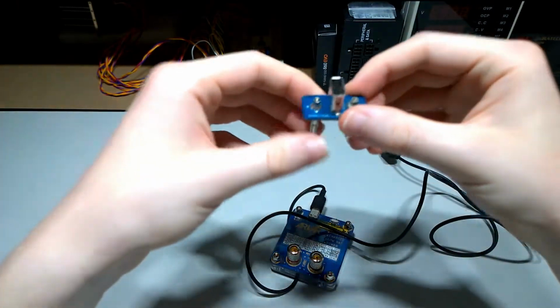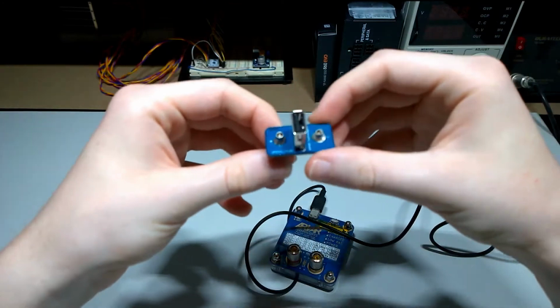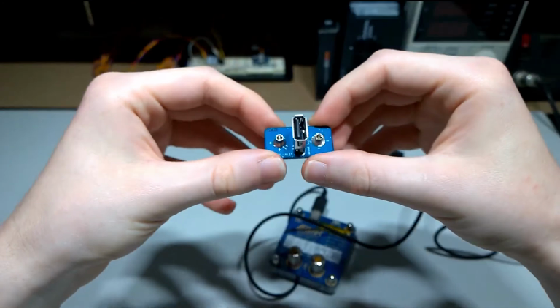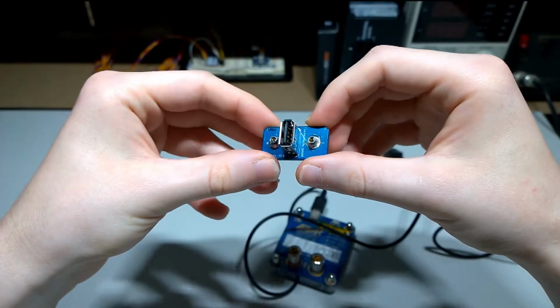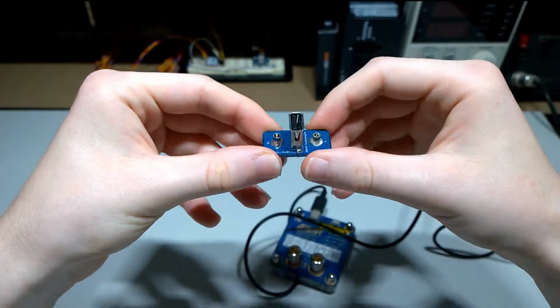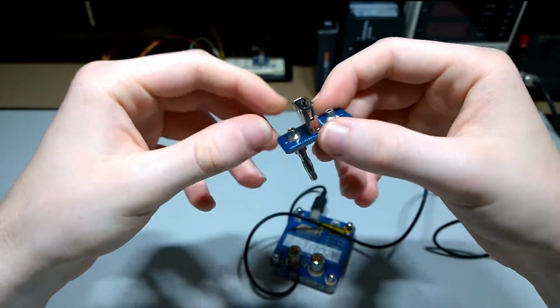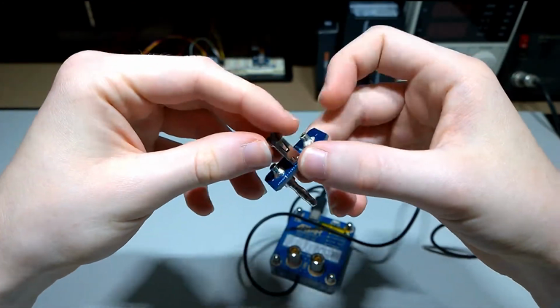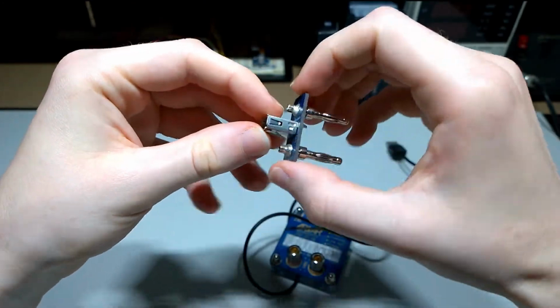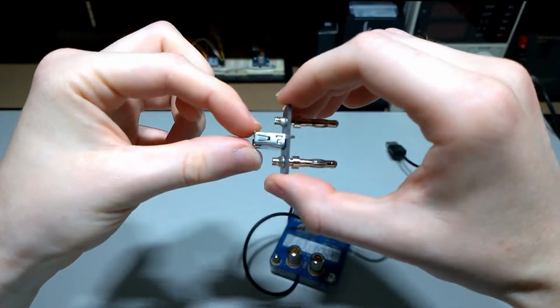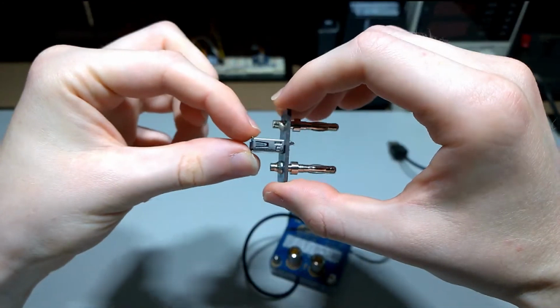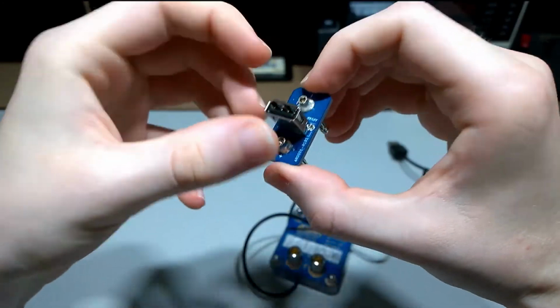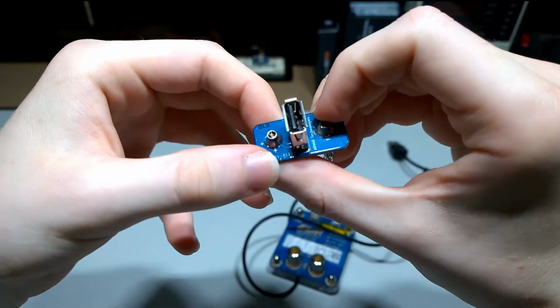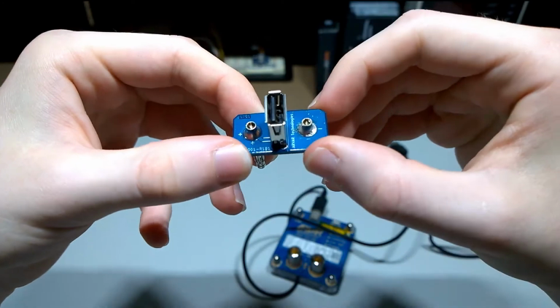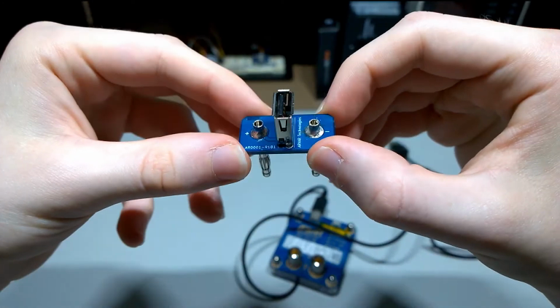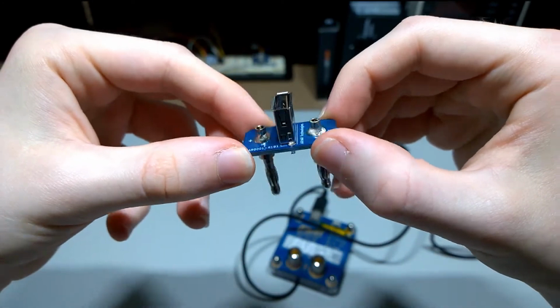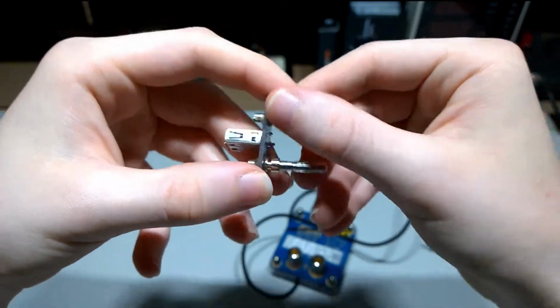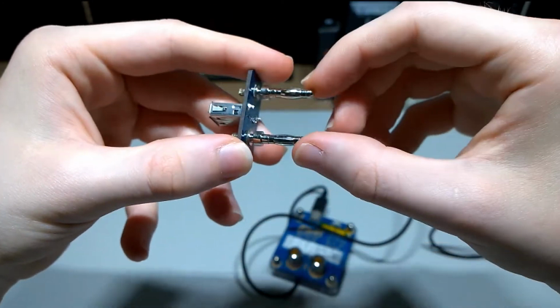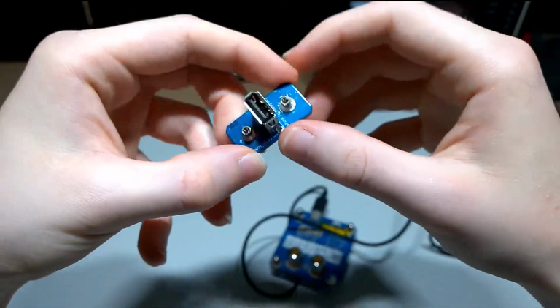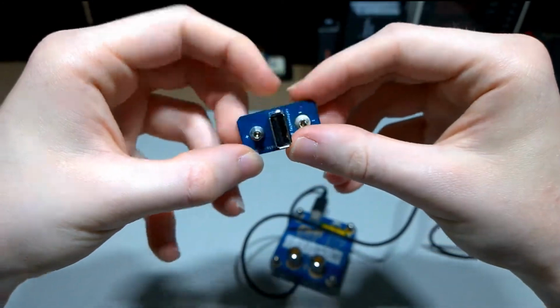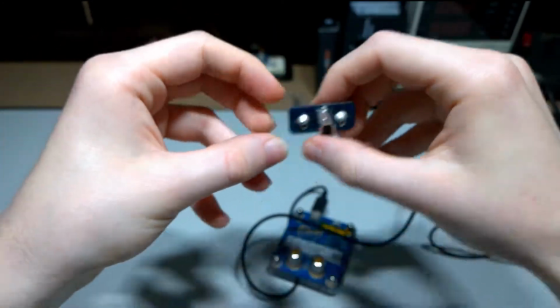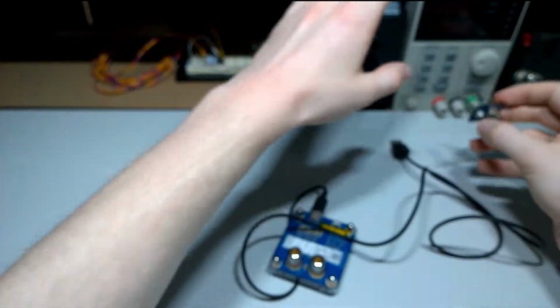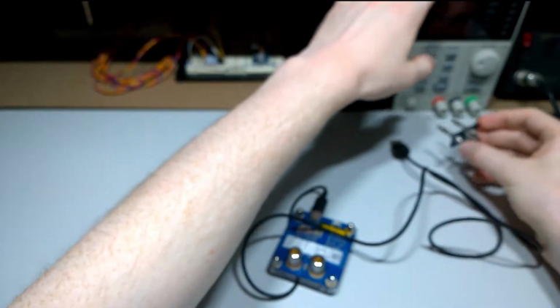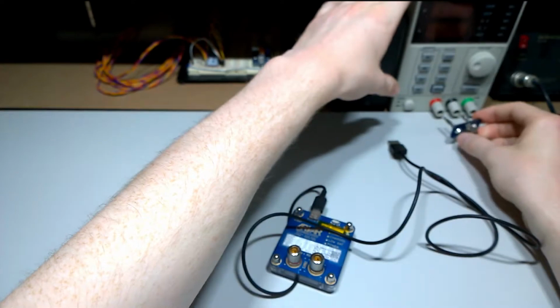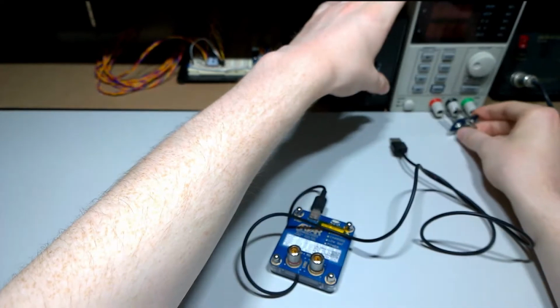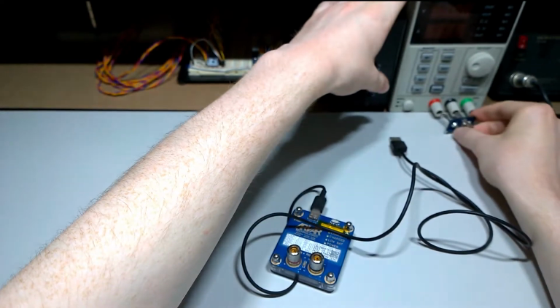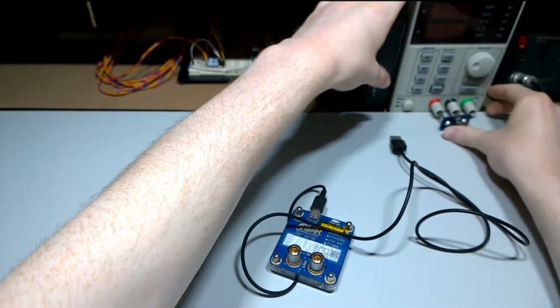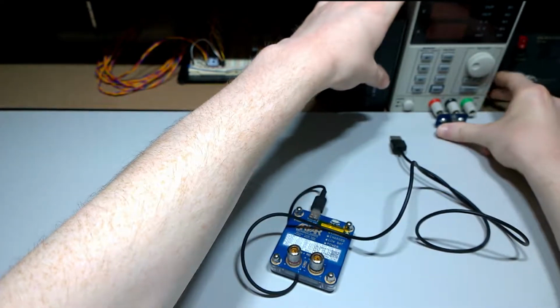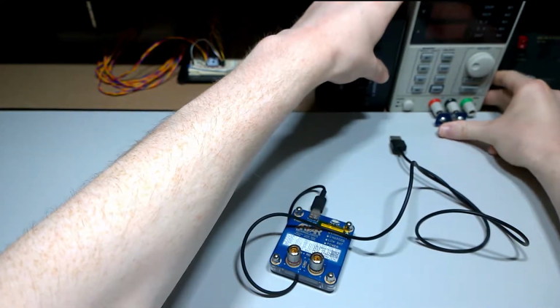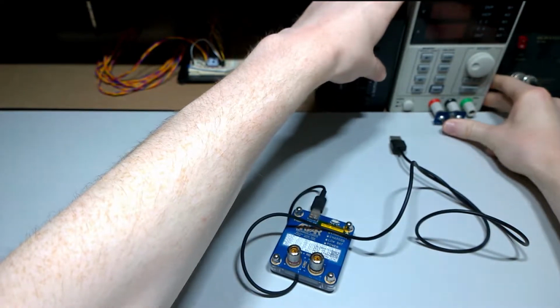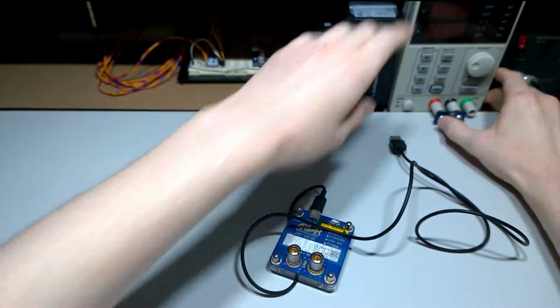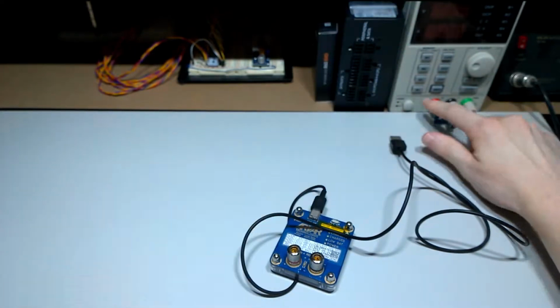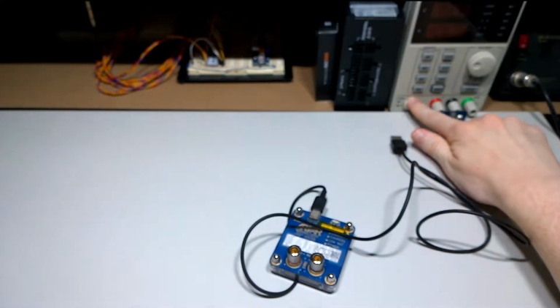So I've designed this little thing here, which is quite simple. It's just a vertical USB connector, a PCB, and some banana jacks. And you just plug it in like this. It's at the standard one-inch spacing.